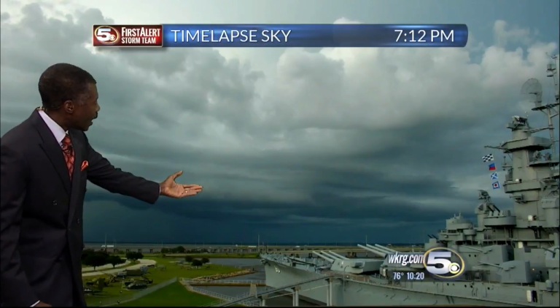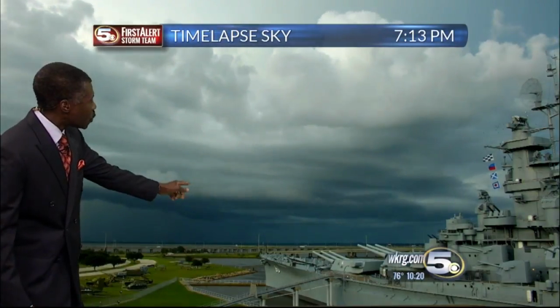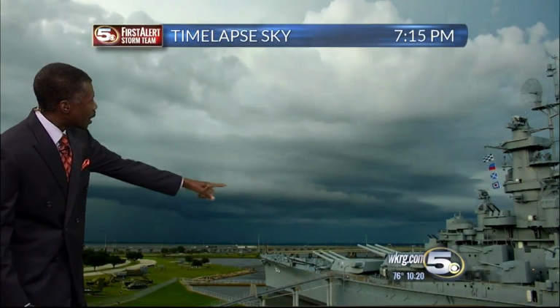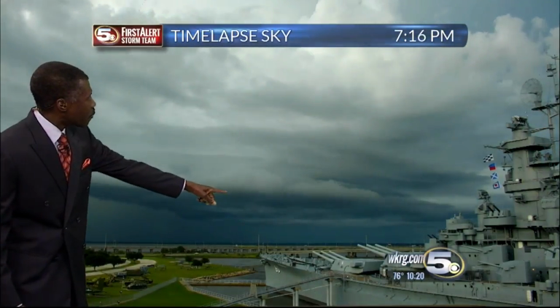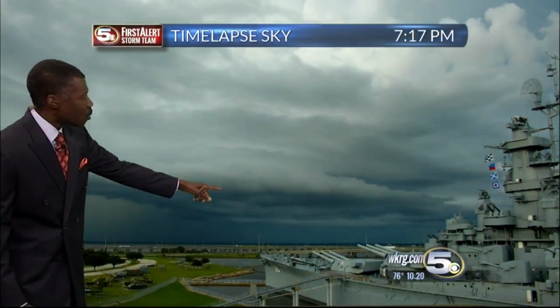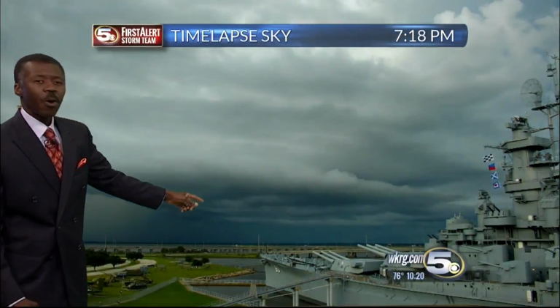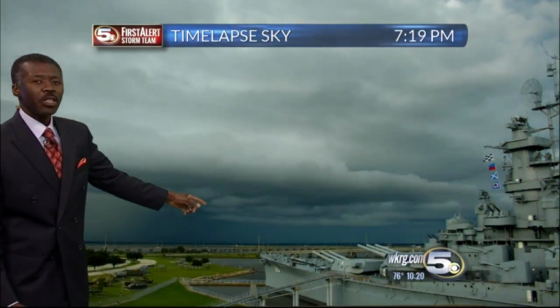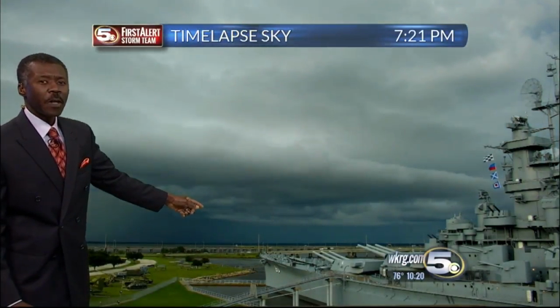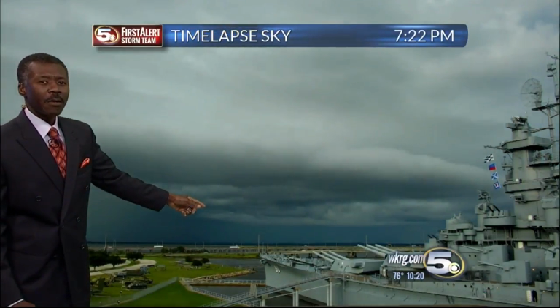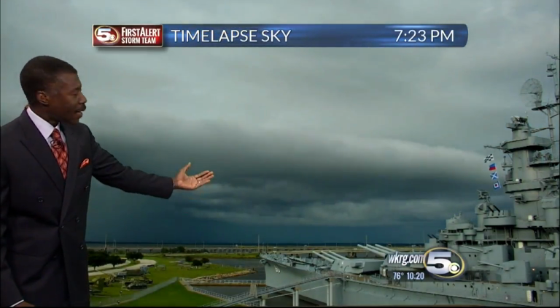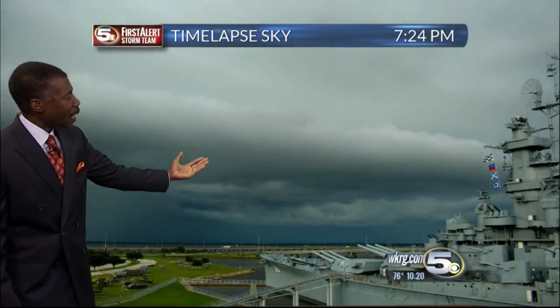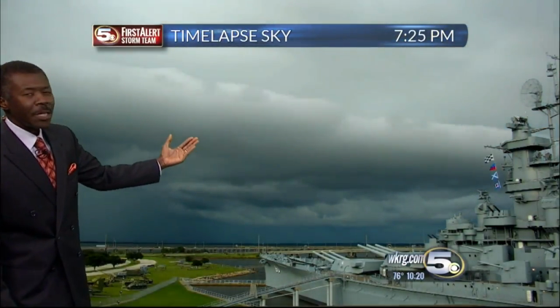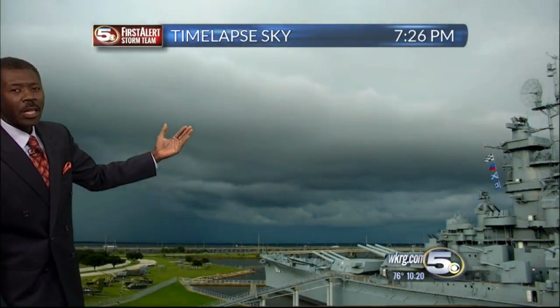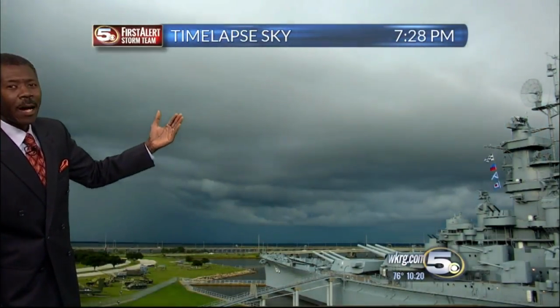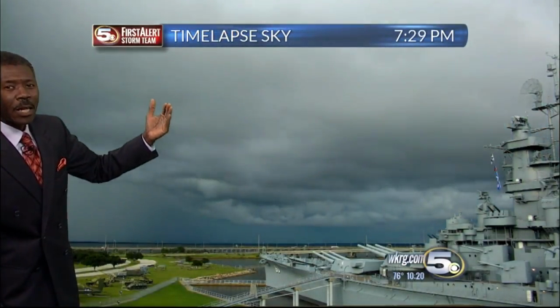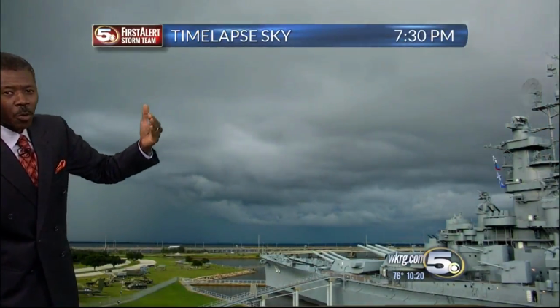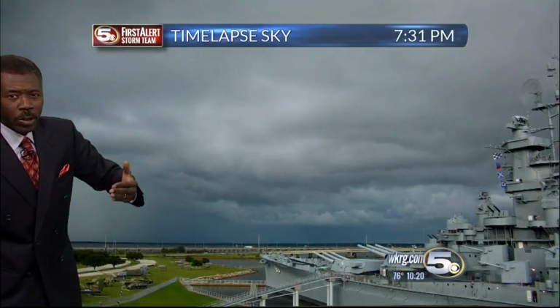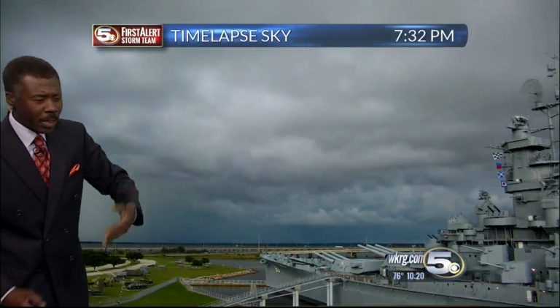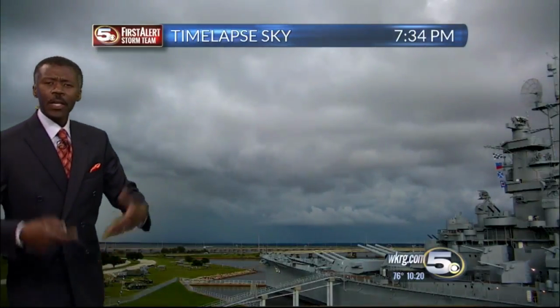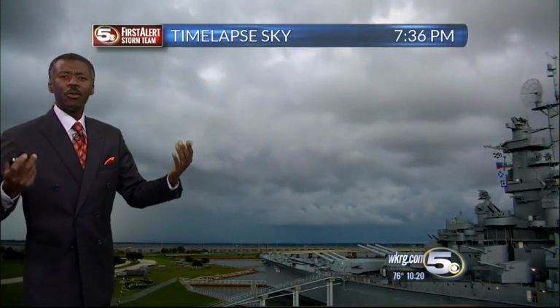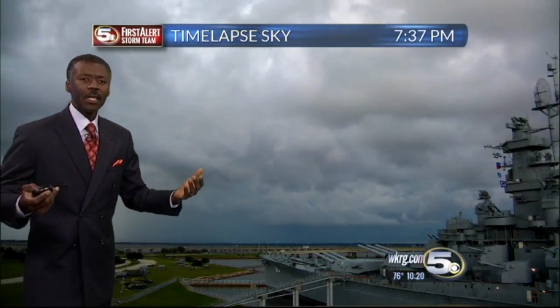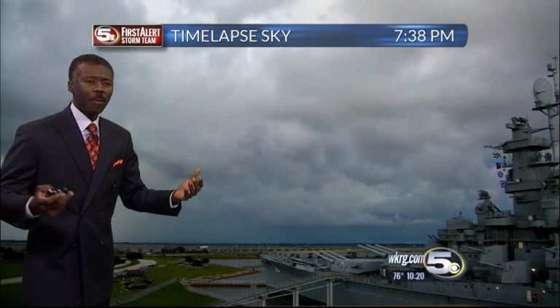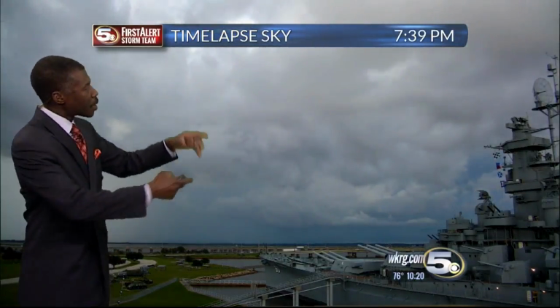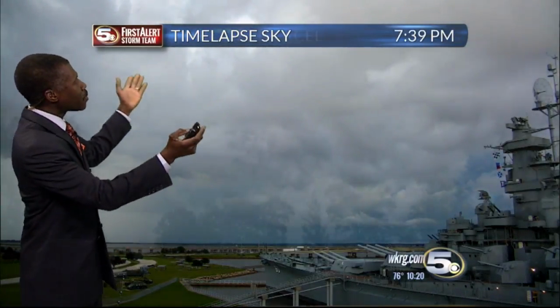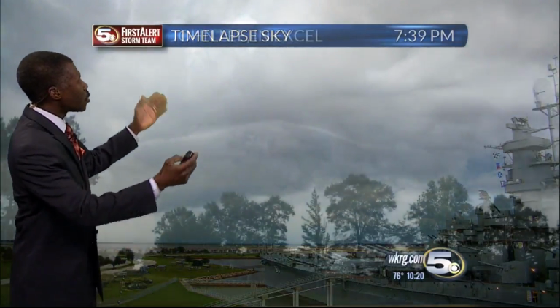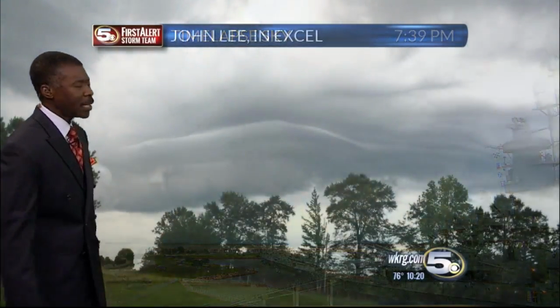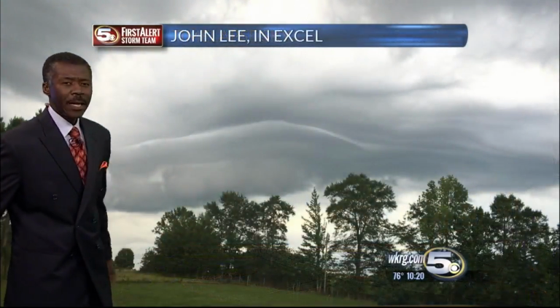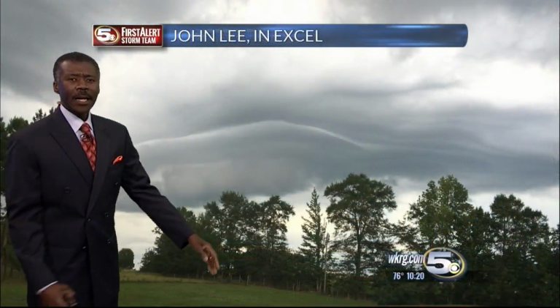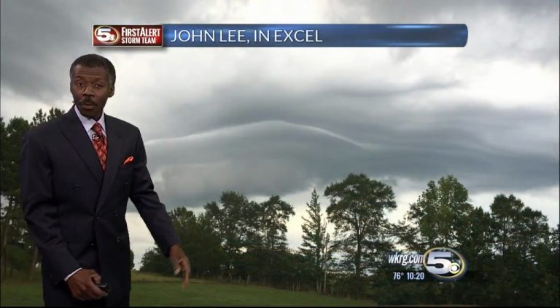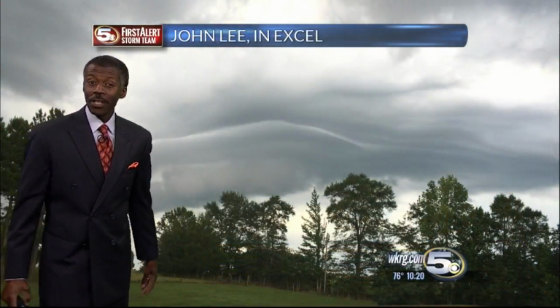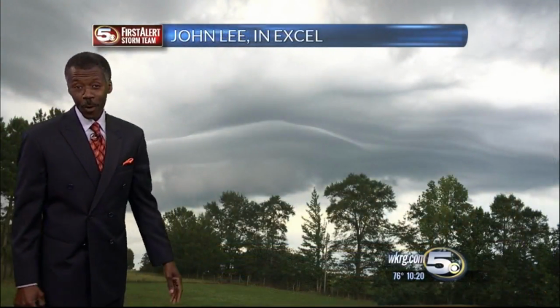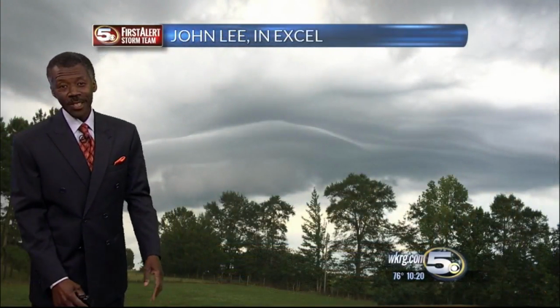And then you see a gust front or a shelf cloud — that's that ominous looking cloud that comes toward you. And then you feel the humidity jump up, the clouds look turbulent. And that's basically your forecast.